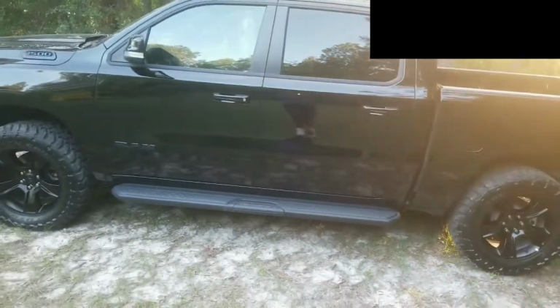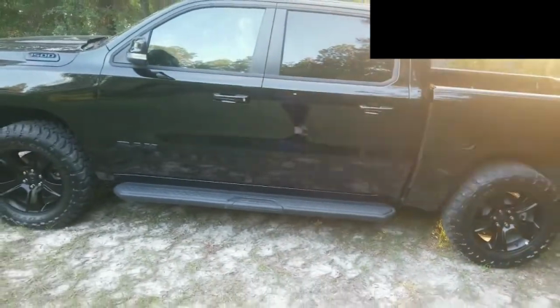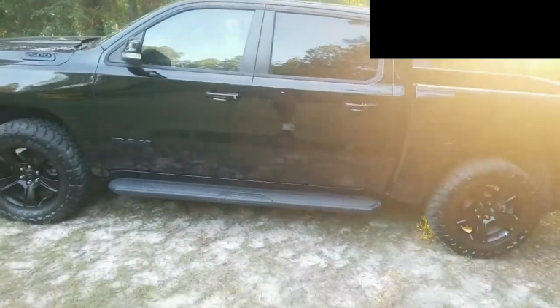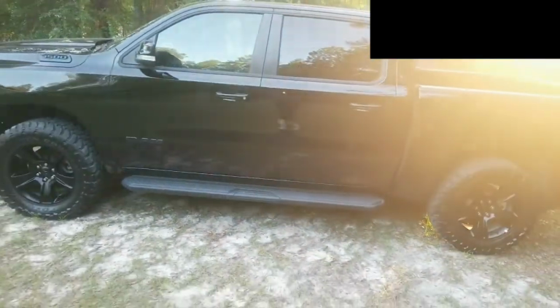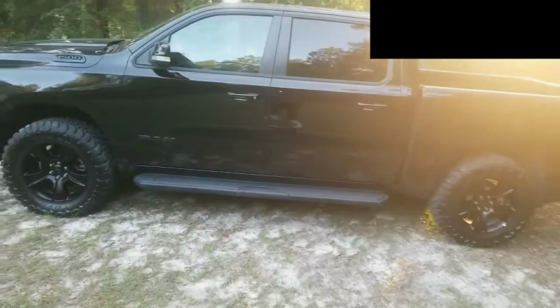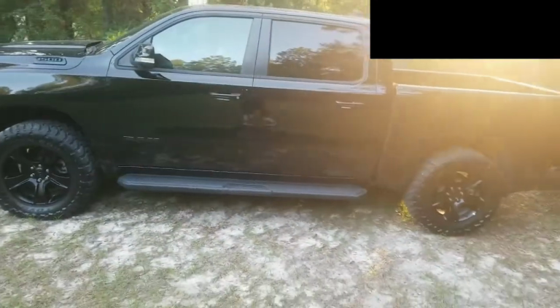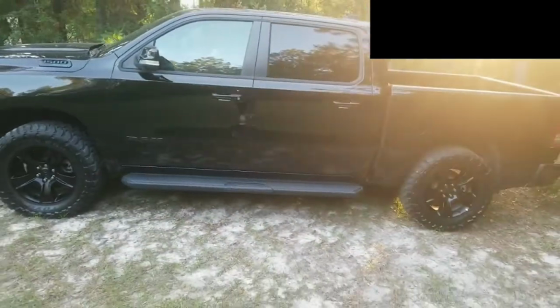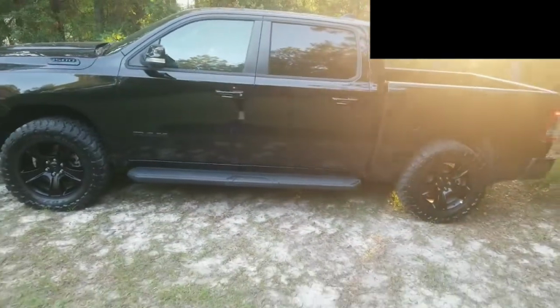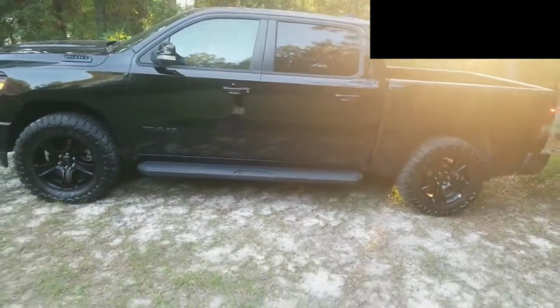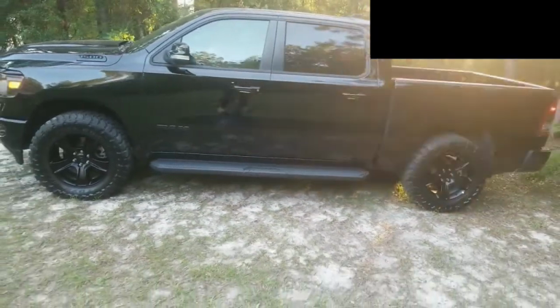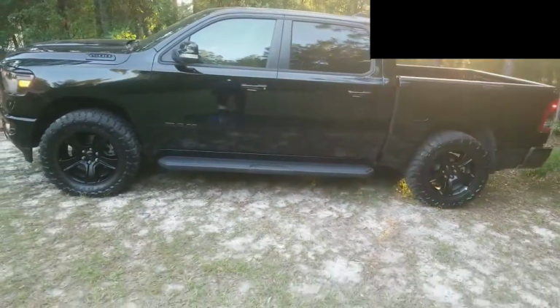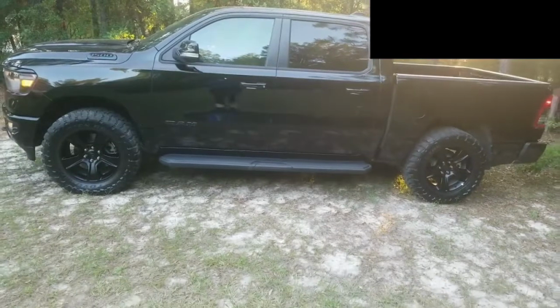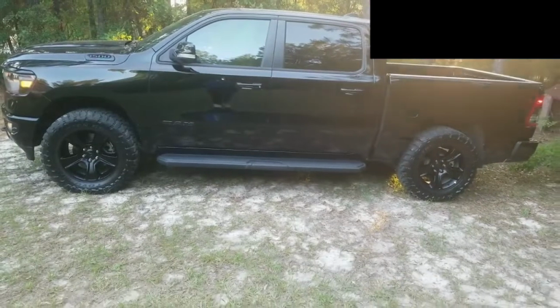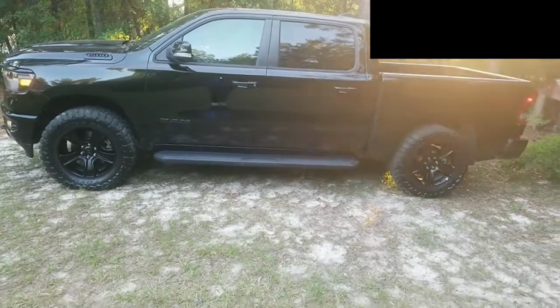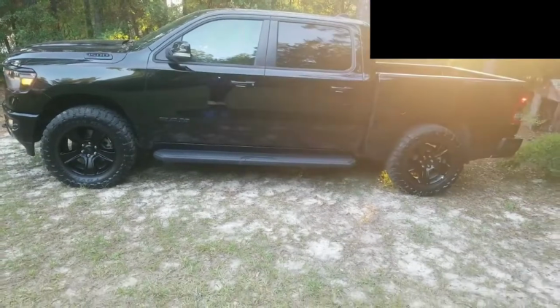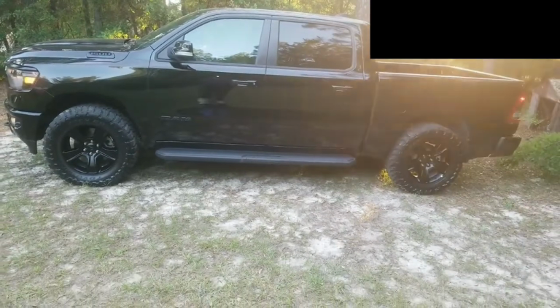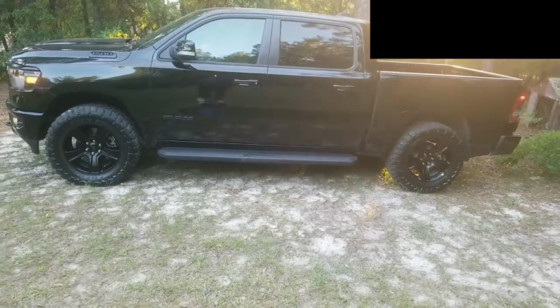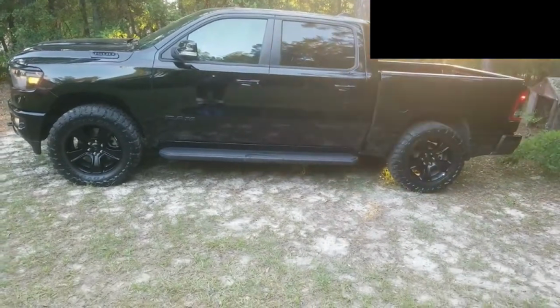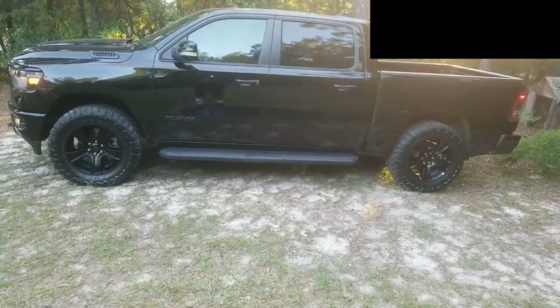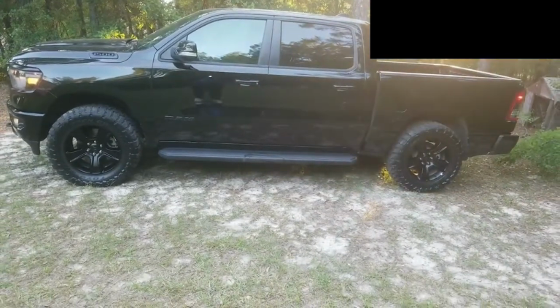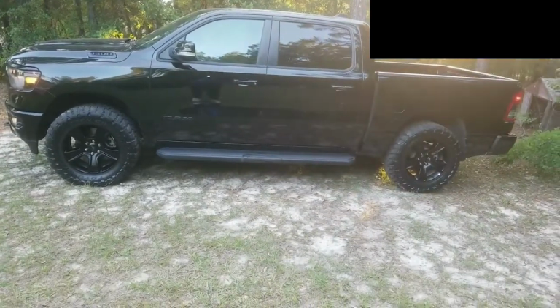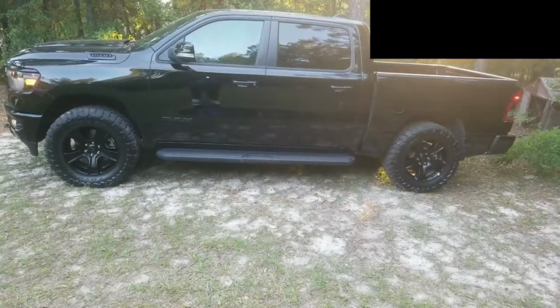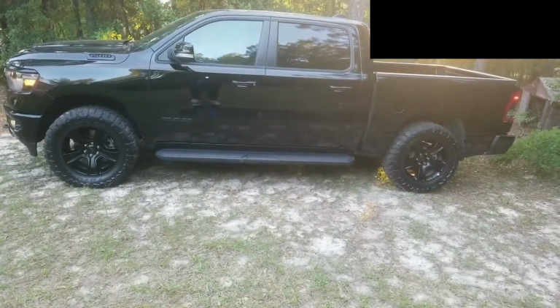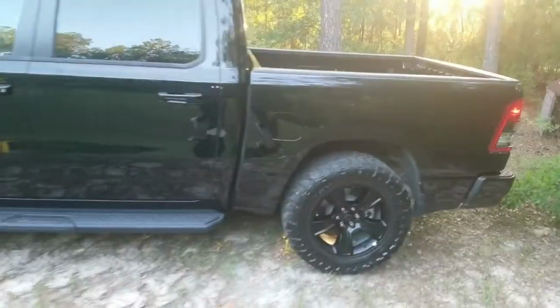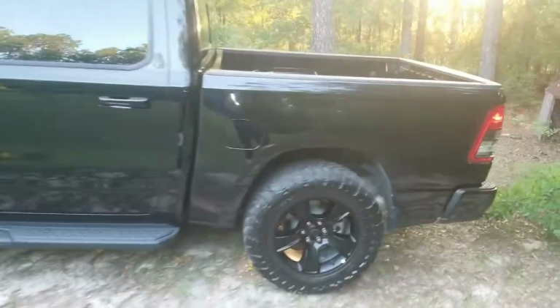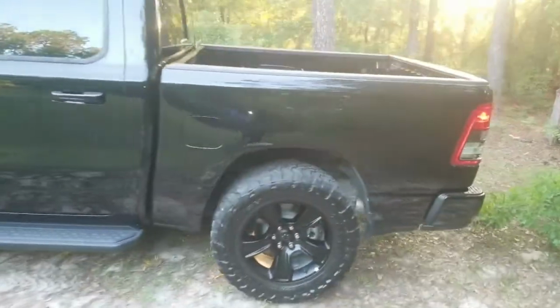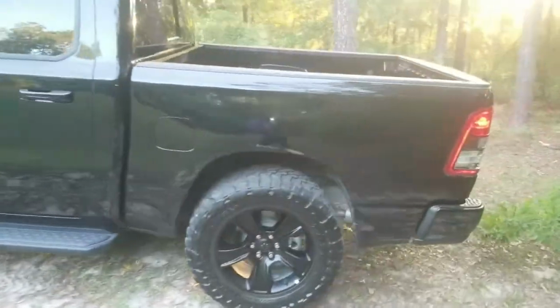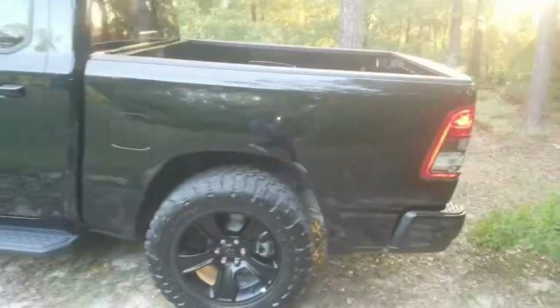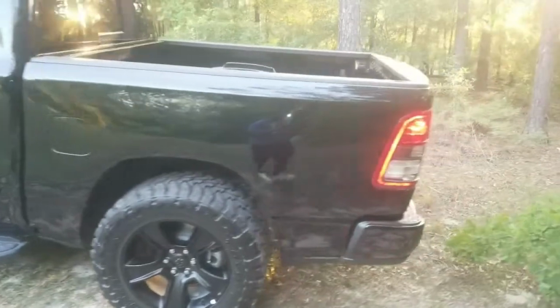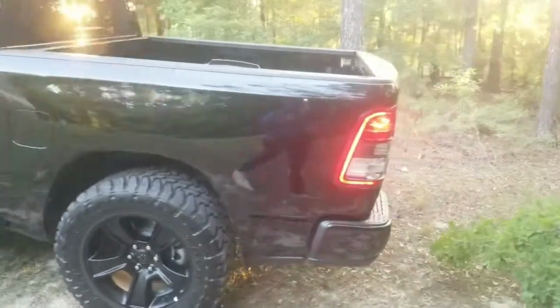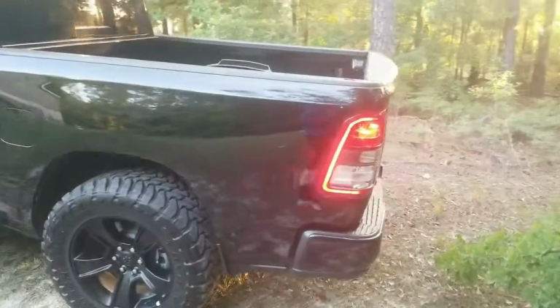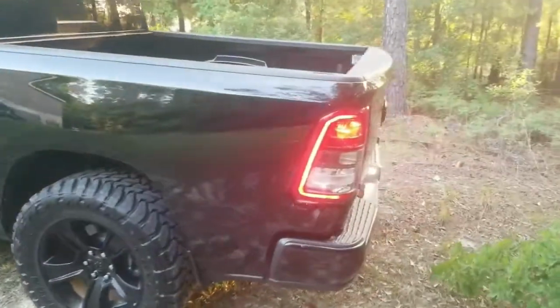Let me step back so you can get a good side view. See if I can block out that sun a little bit. The paint has a sparkling type finish to it.